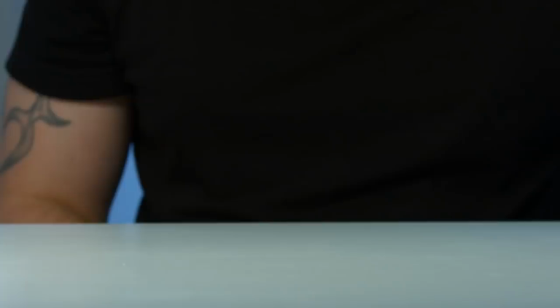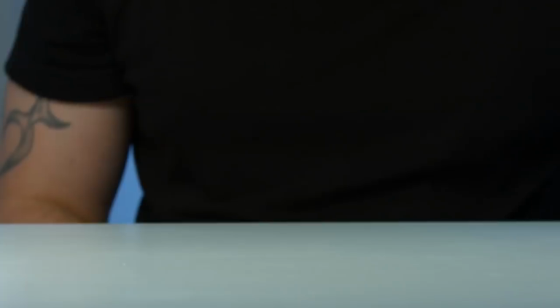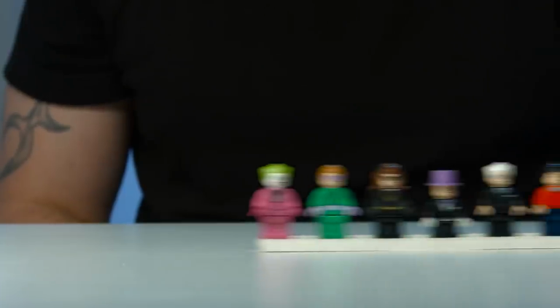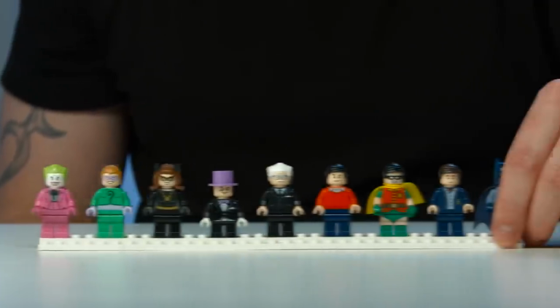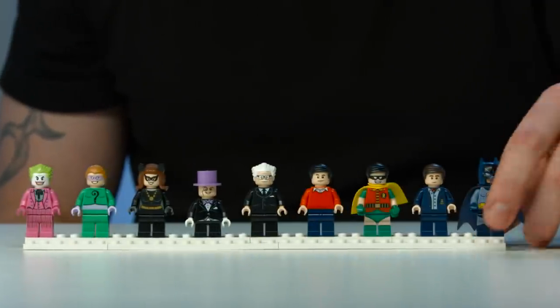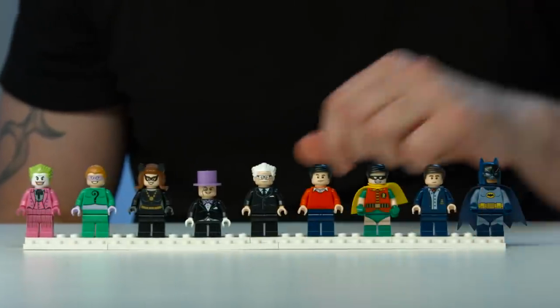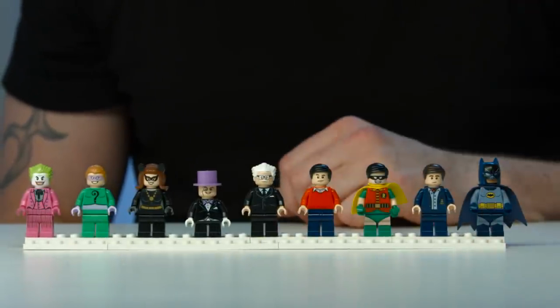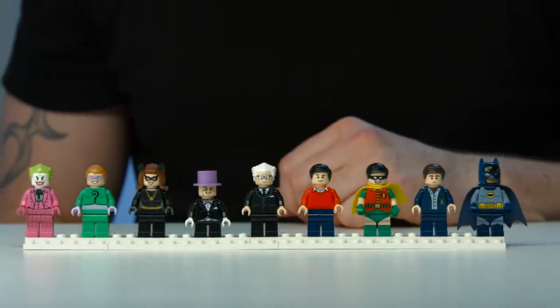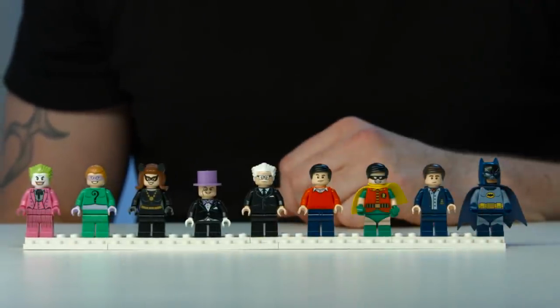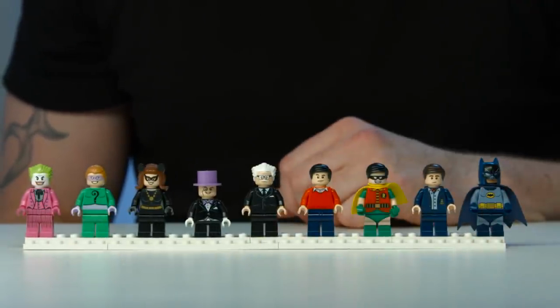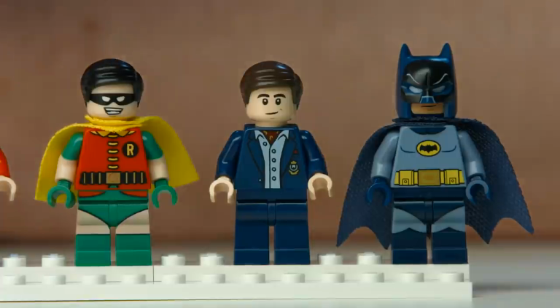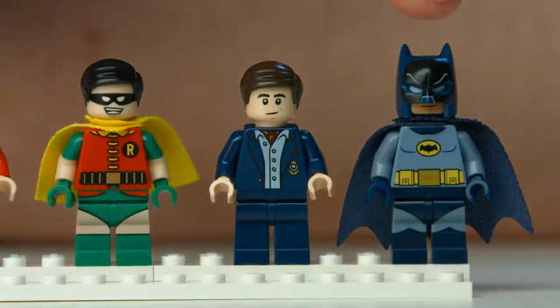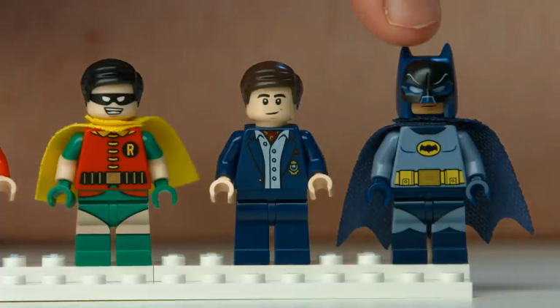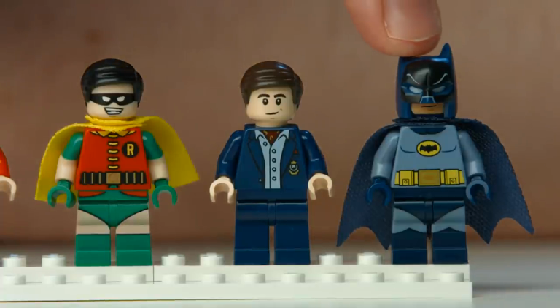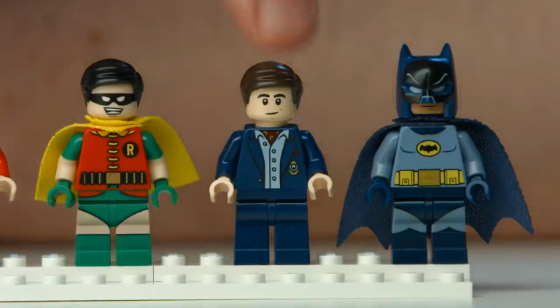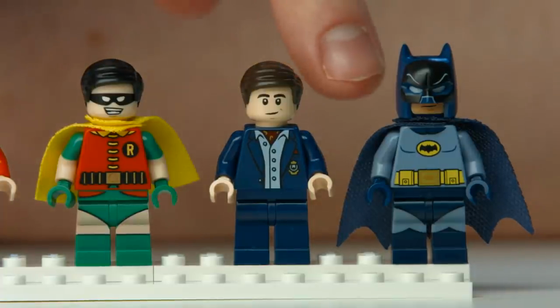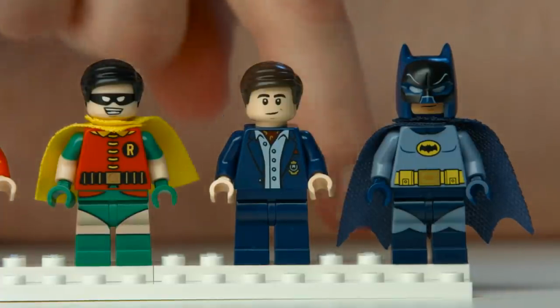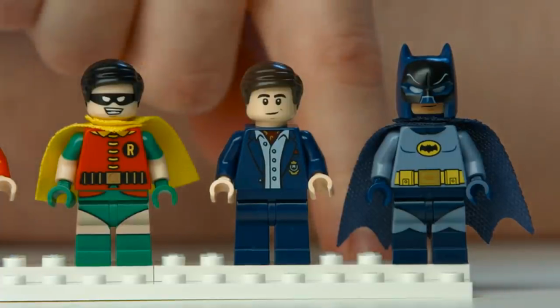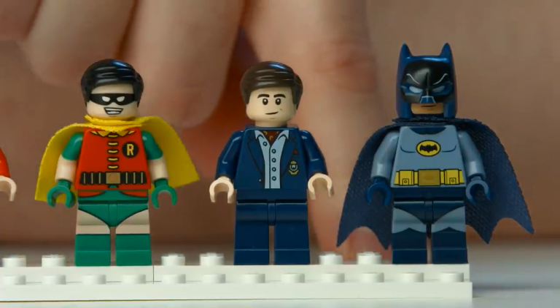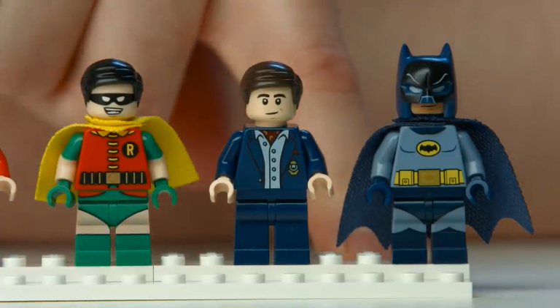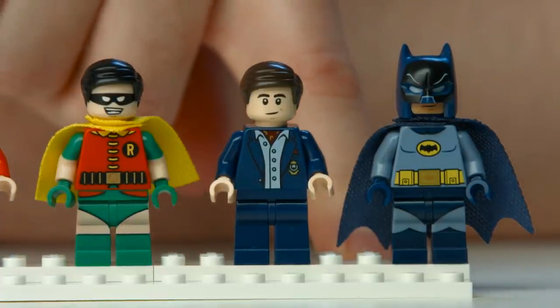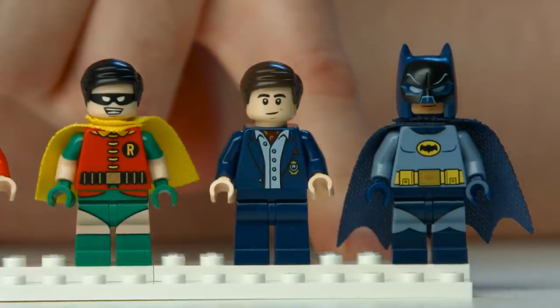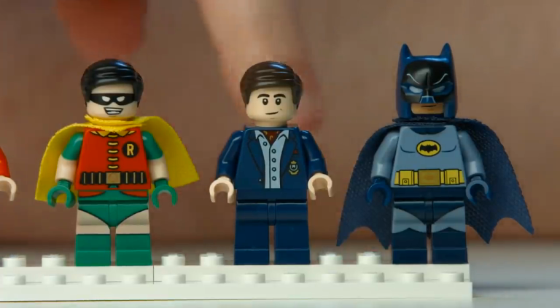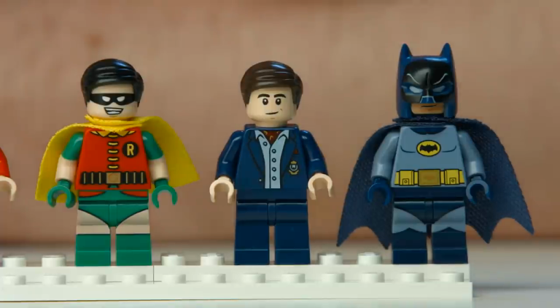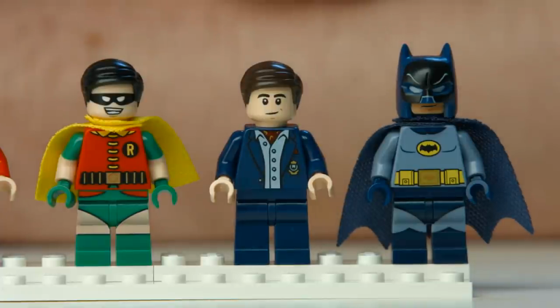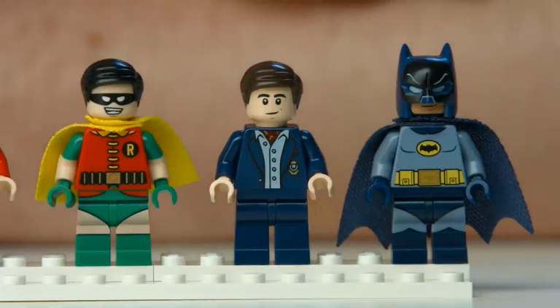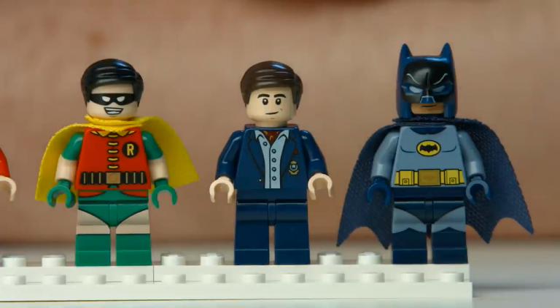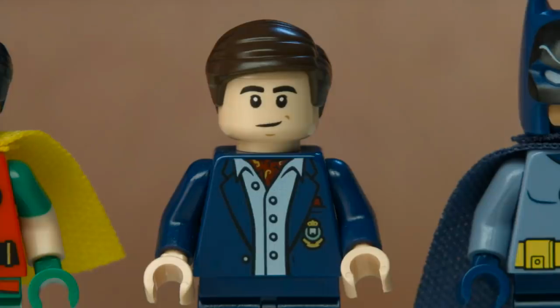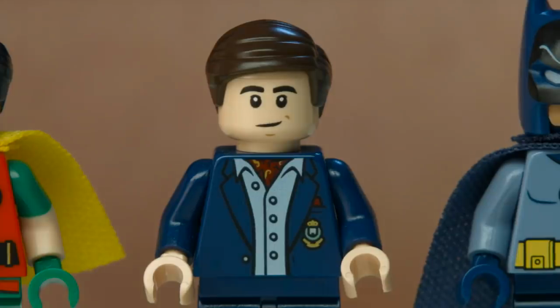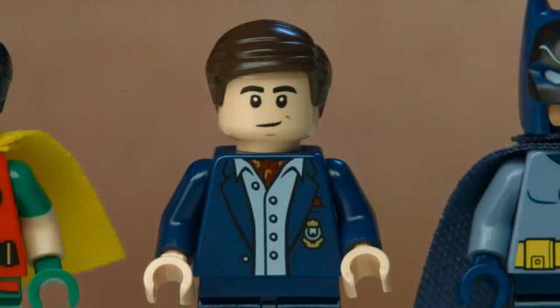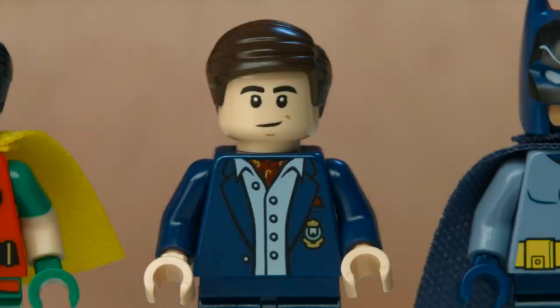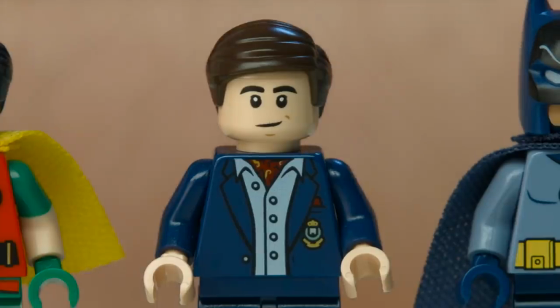Caspar will walk you through this. In this set, we have a lot of cool minifigures. We have, of course, Batman. And he has, for the first time, a decorated cowl. And he has some 2K decorated legs. And you will also get him as Bruce Wayne.